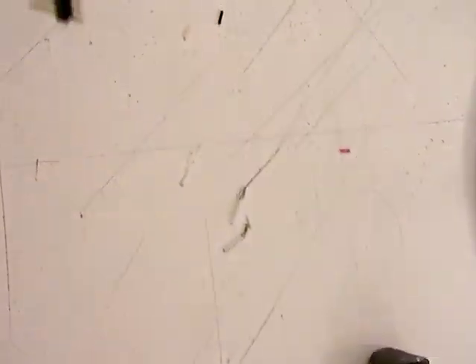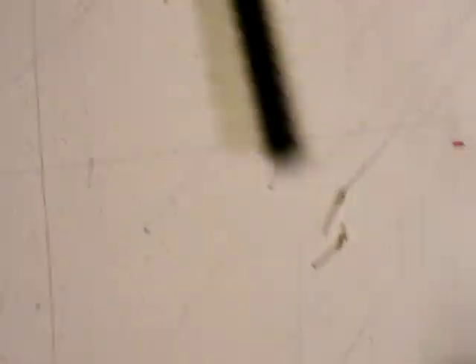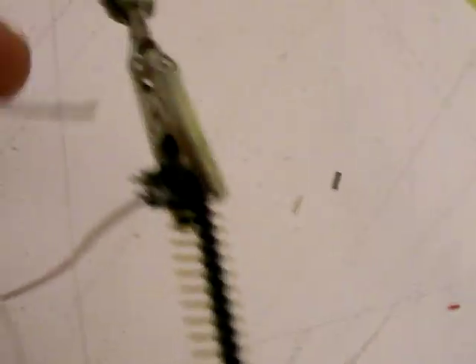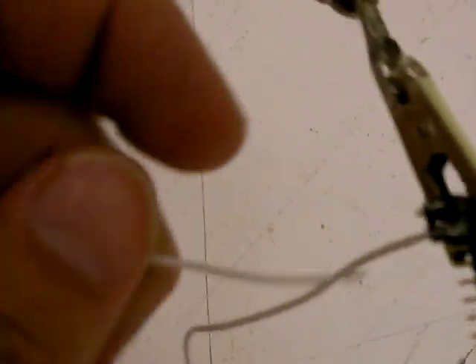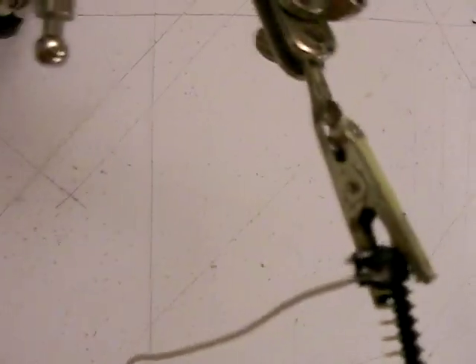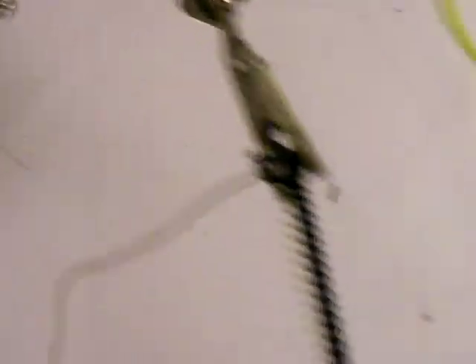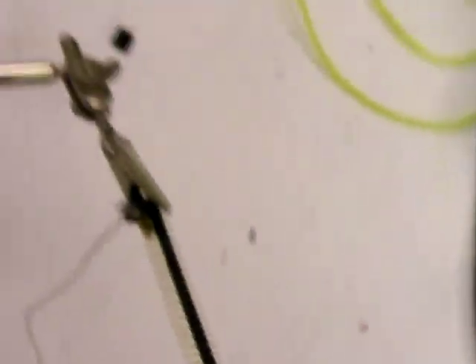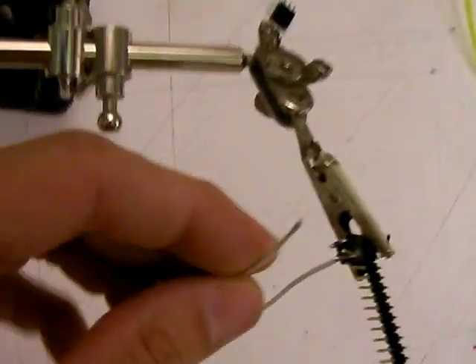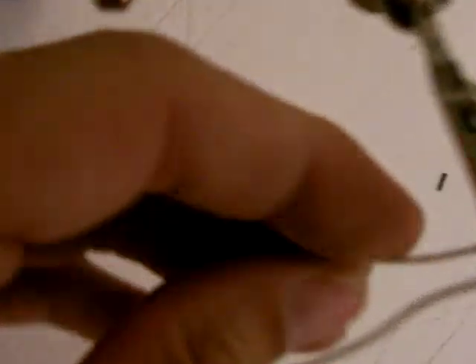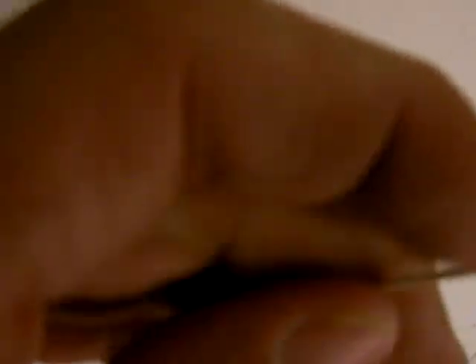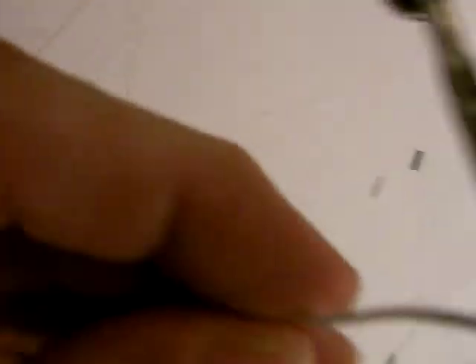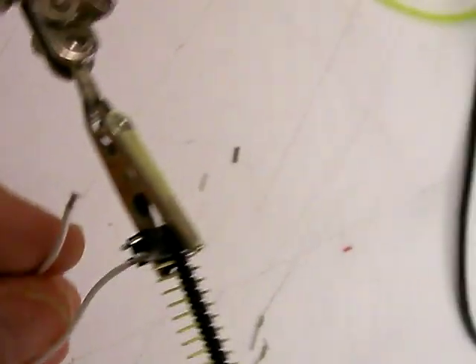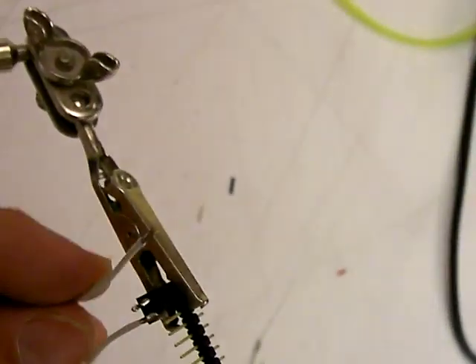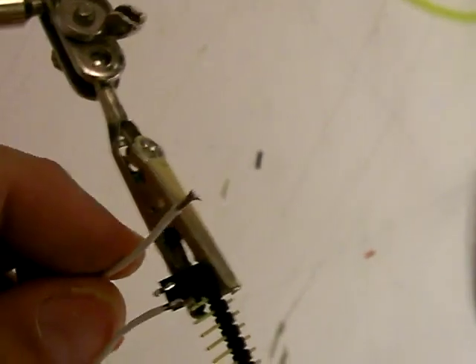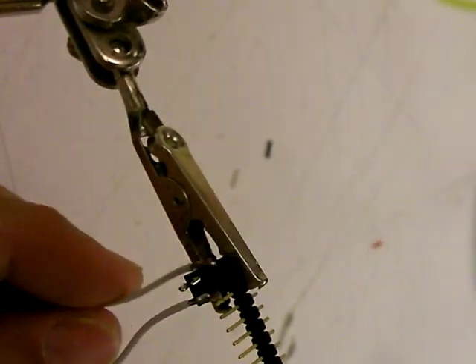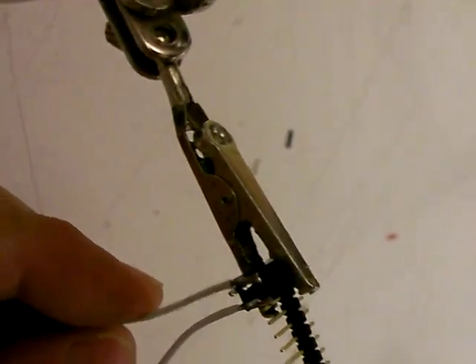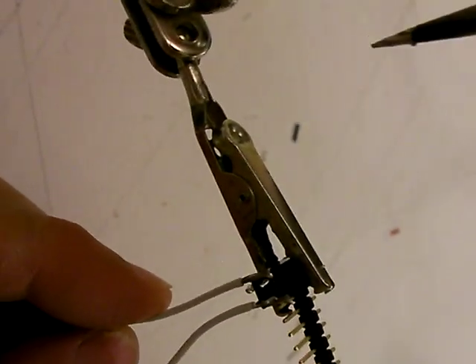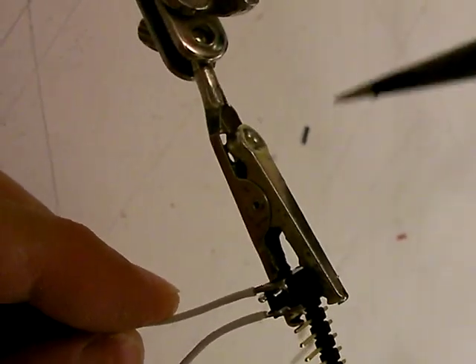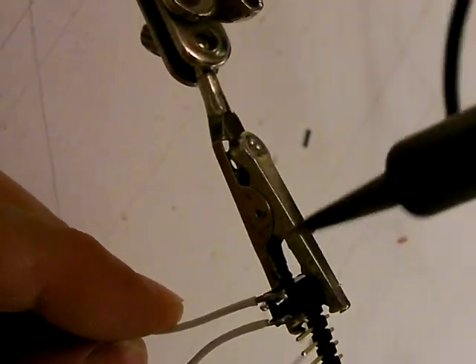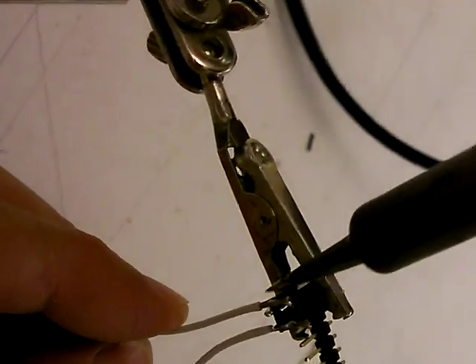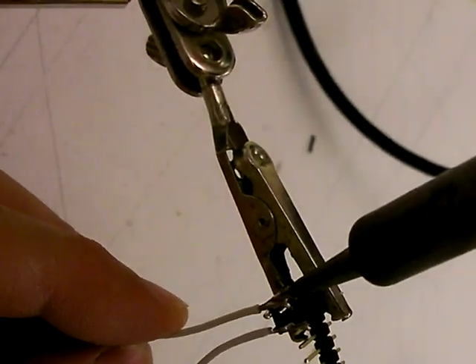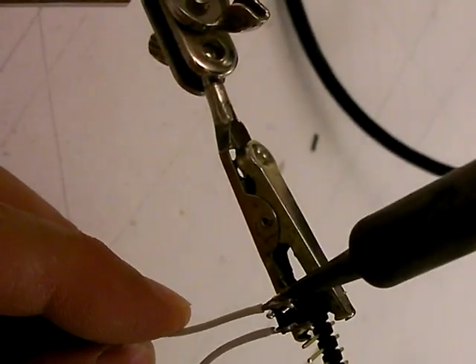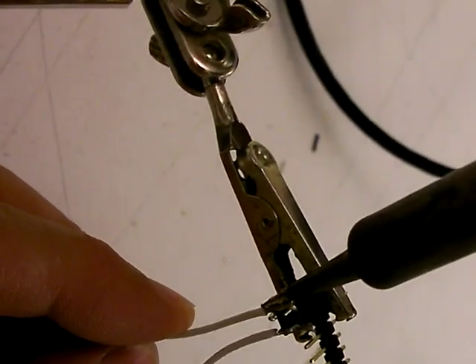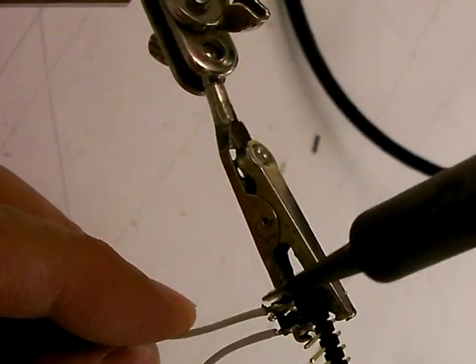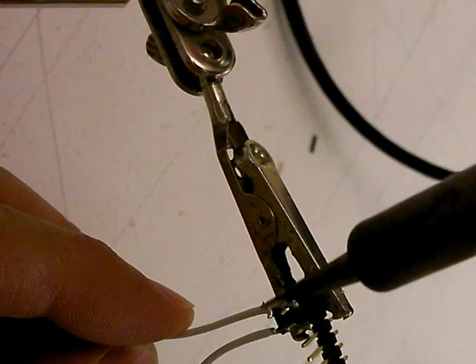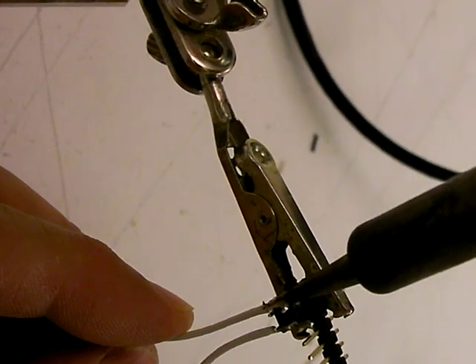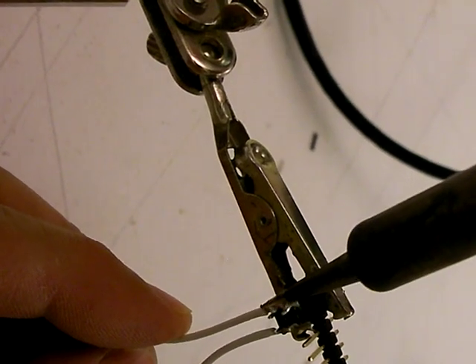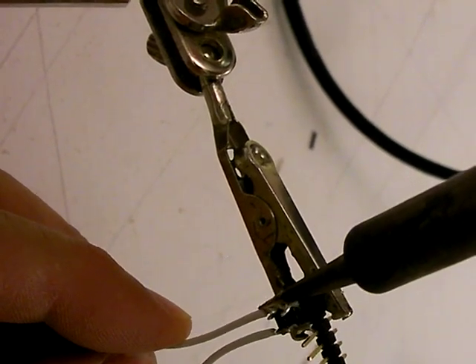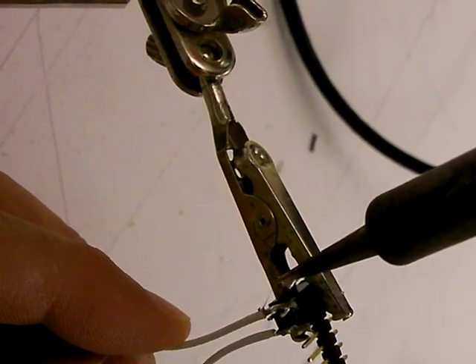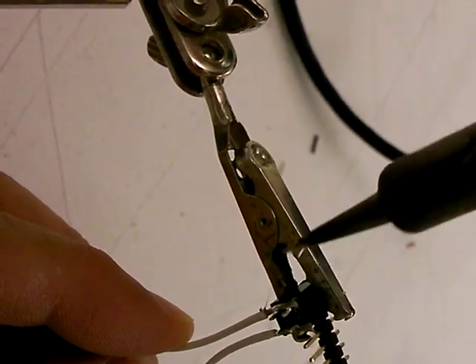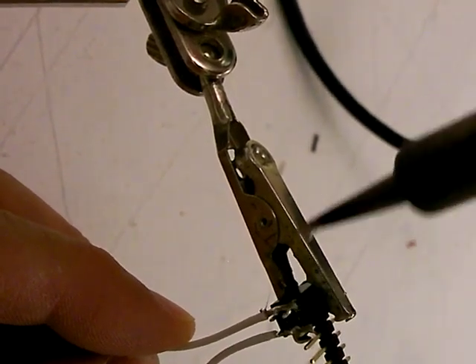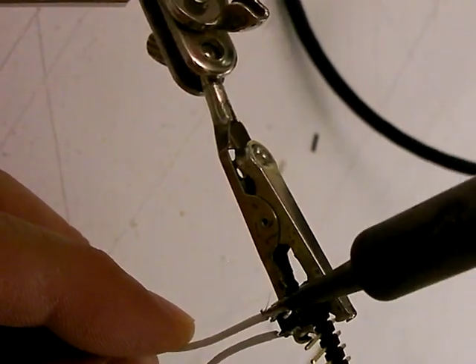I'm going to do the same thing on the other side. I have soldered so many of these it drives me crazy, so I've tried to come up with a technique for doing these very quickly that generates a reliable solder joint.